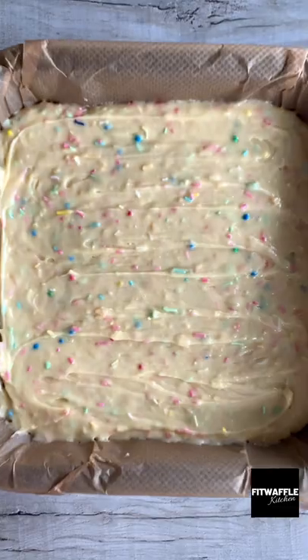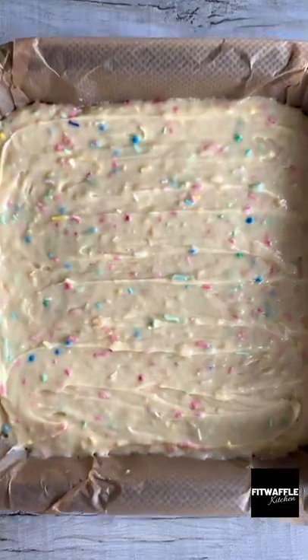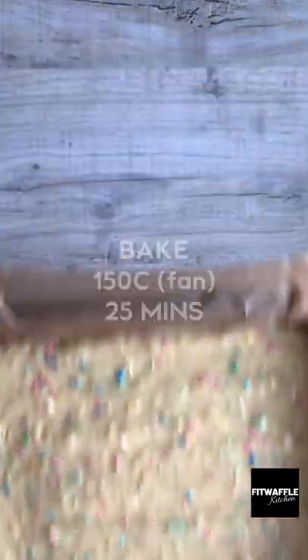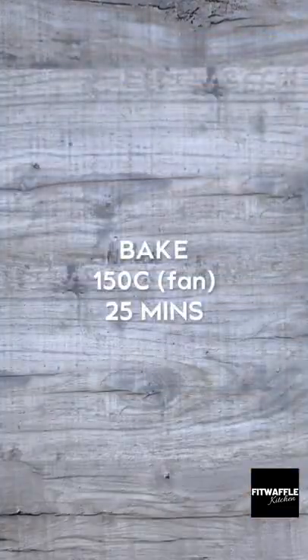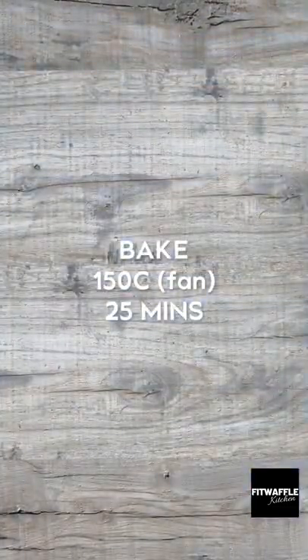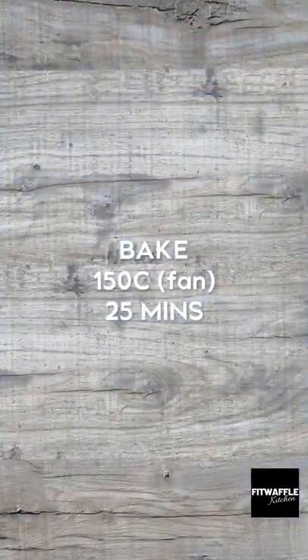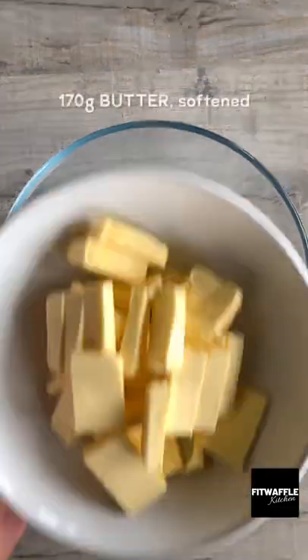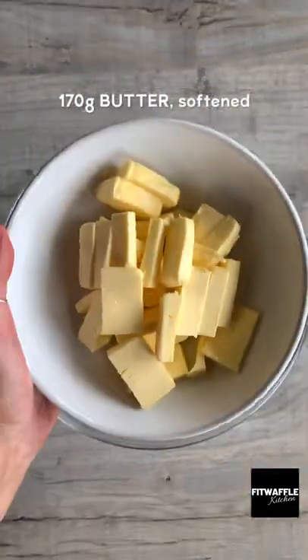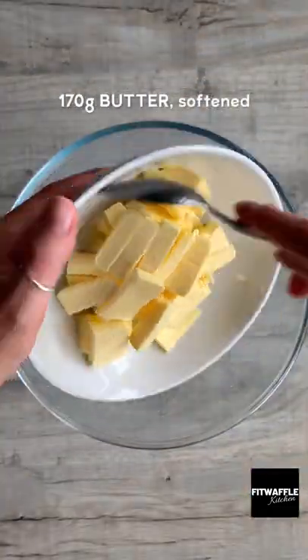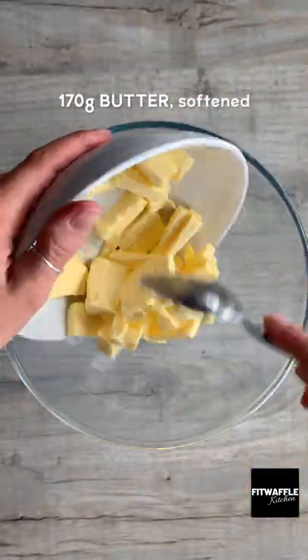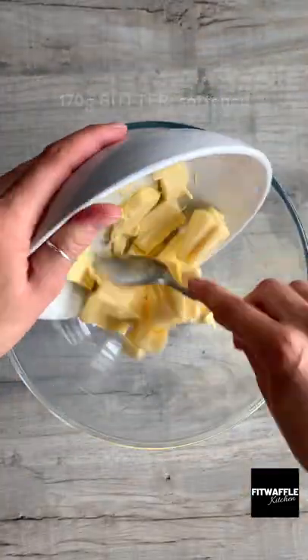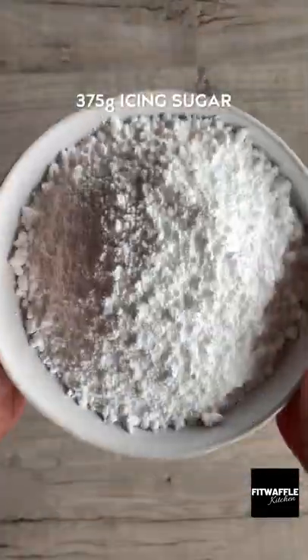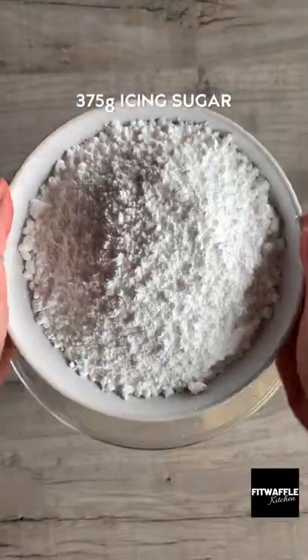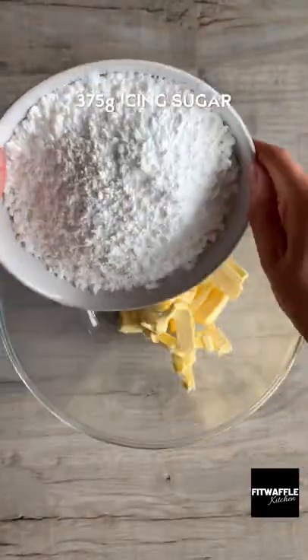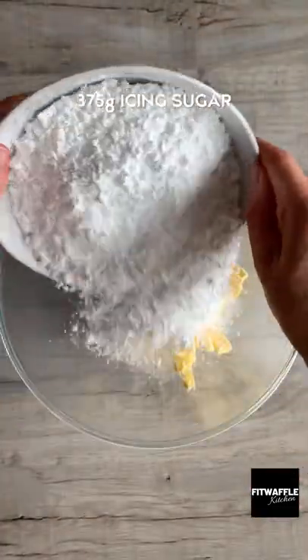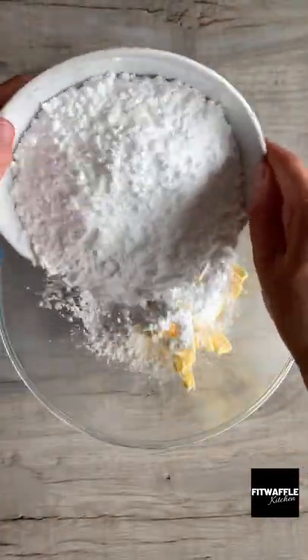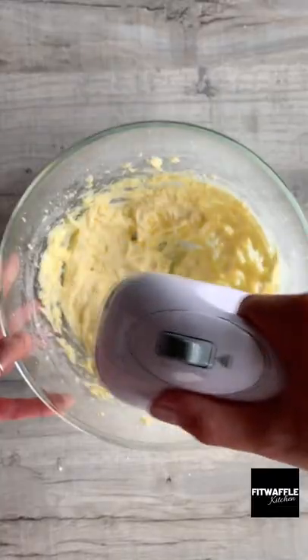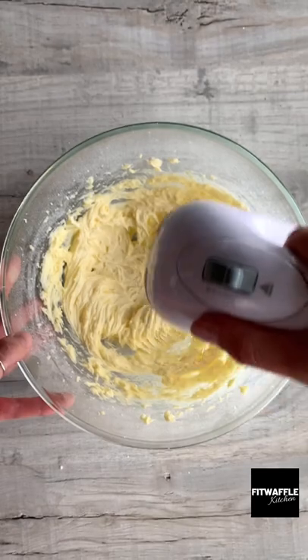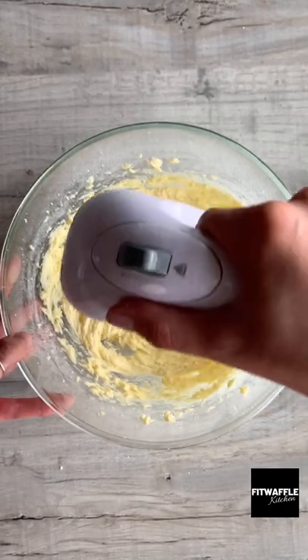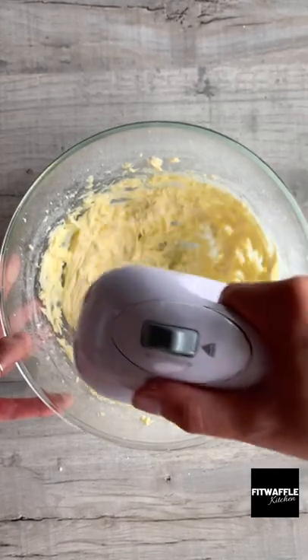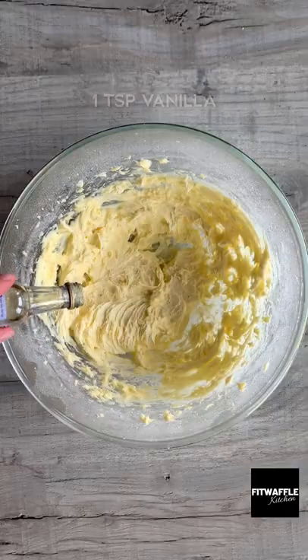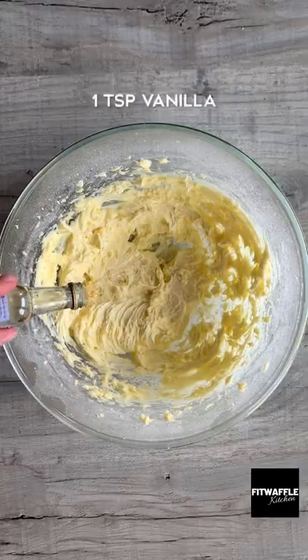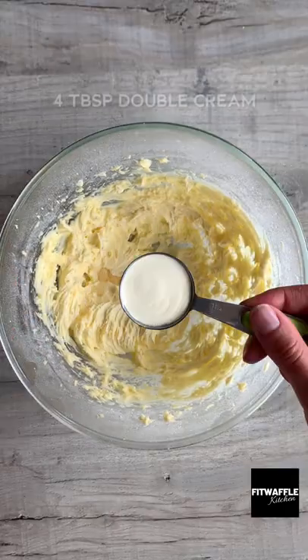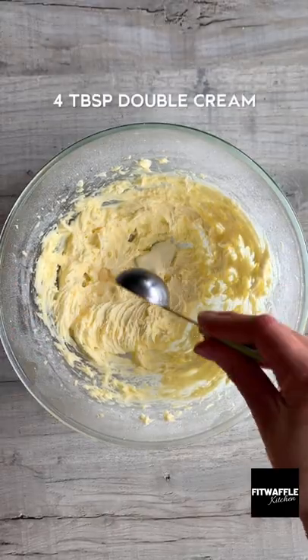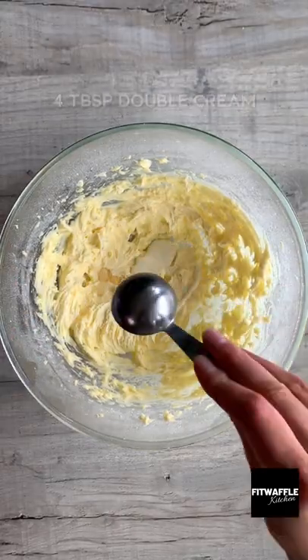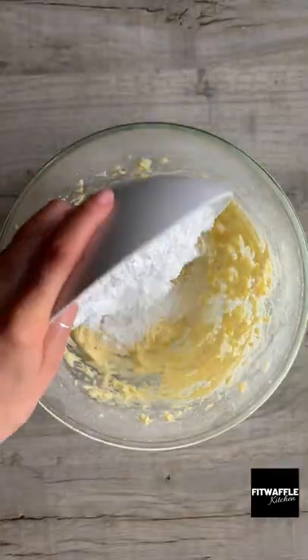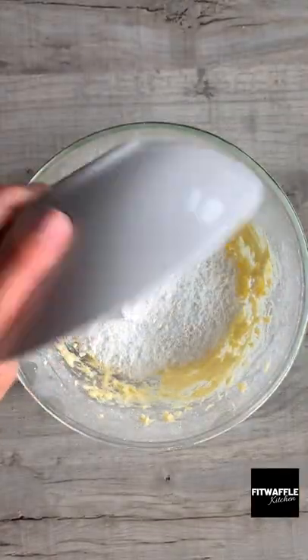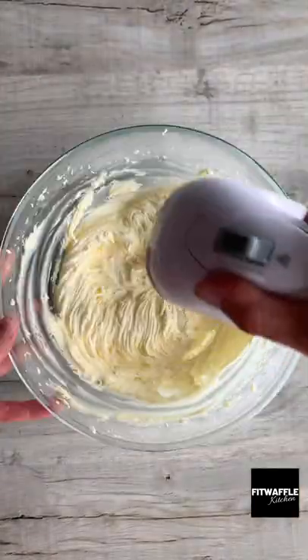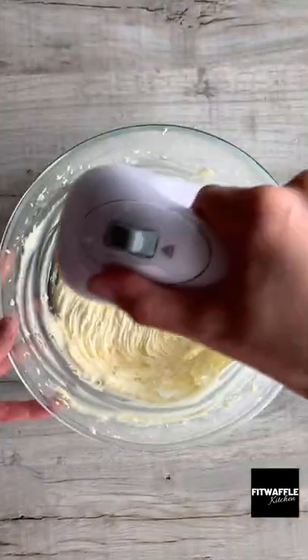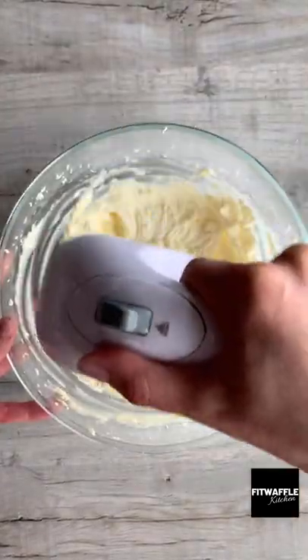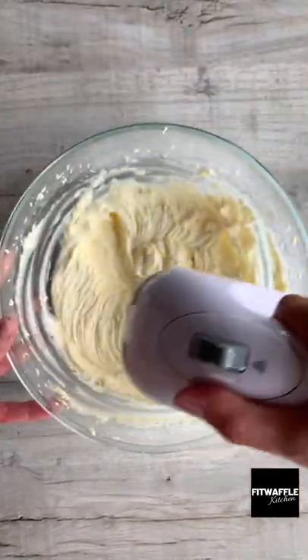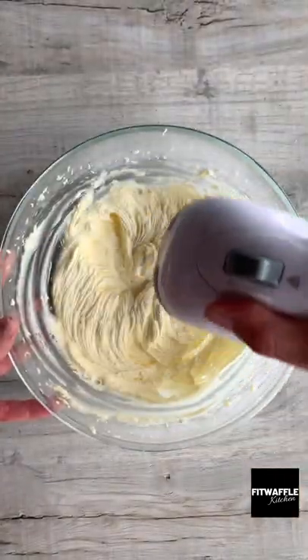Bake in the oven then let it cool. For the icing, add softened butter and half the icing sugar to a bowl and whisk until combined. Add vanilla, double cream and the rest of the icing sugar and whisk until smooth.